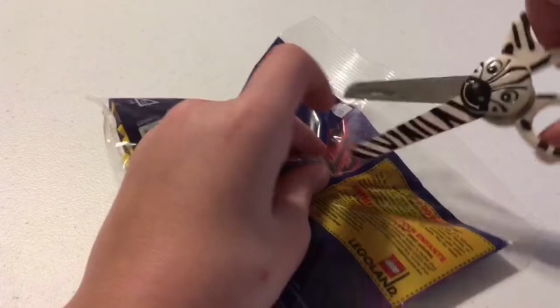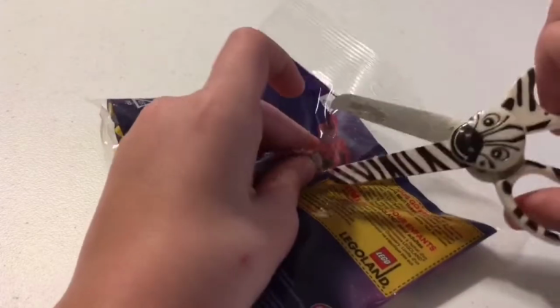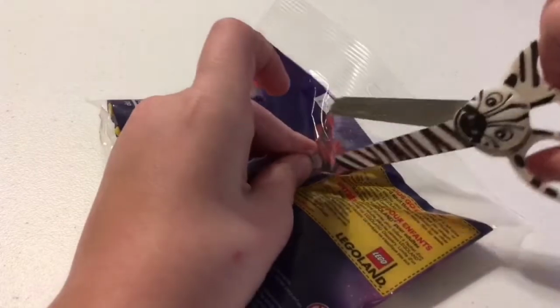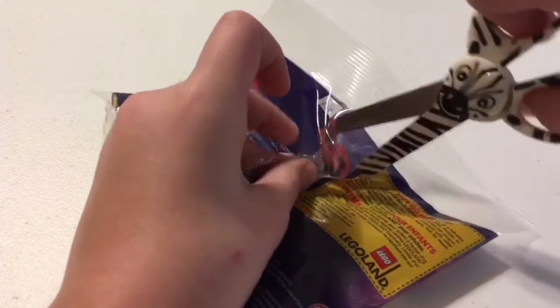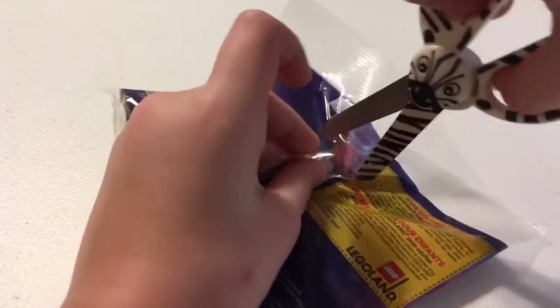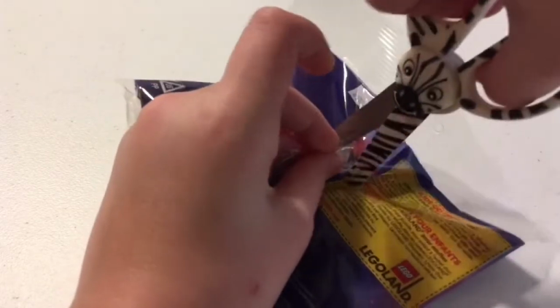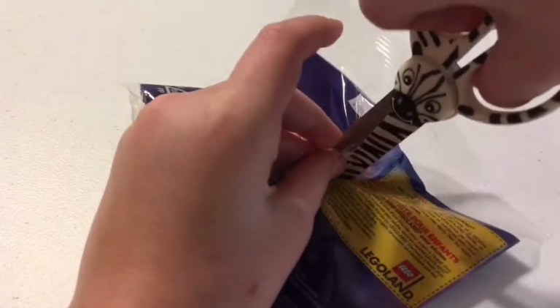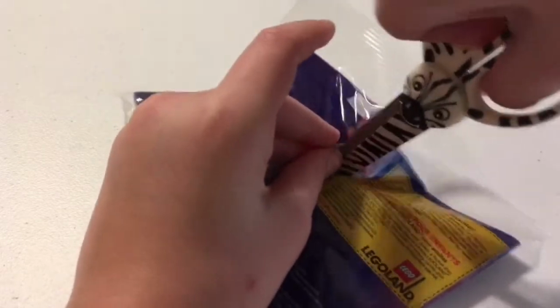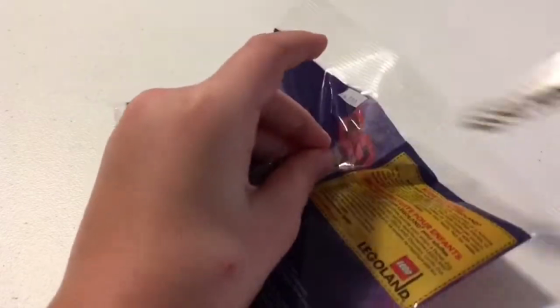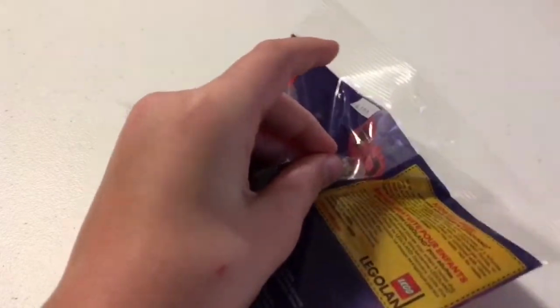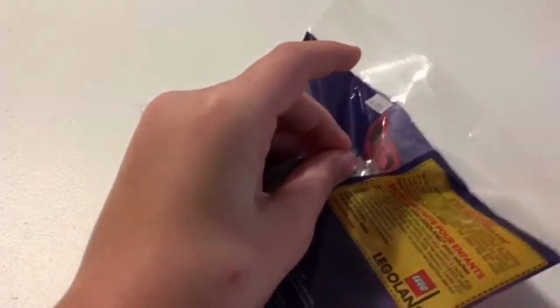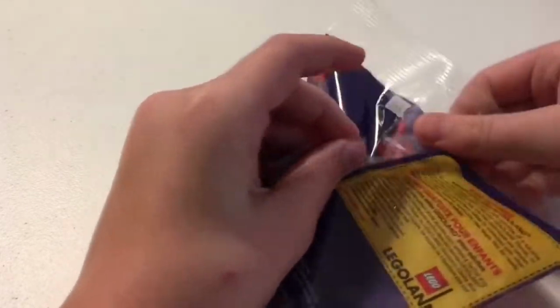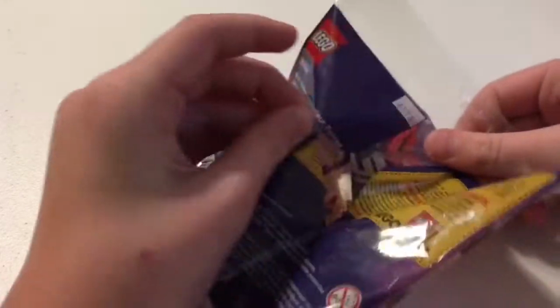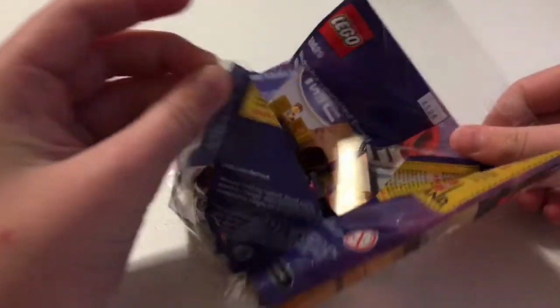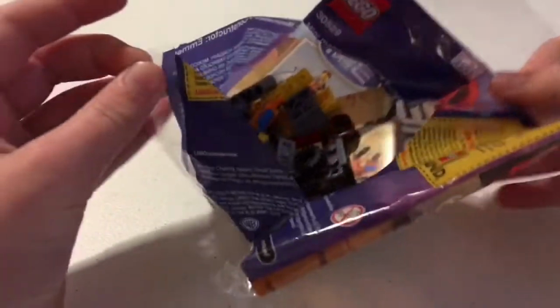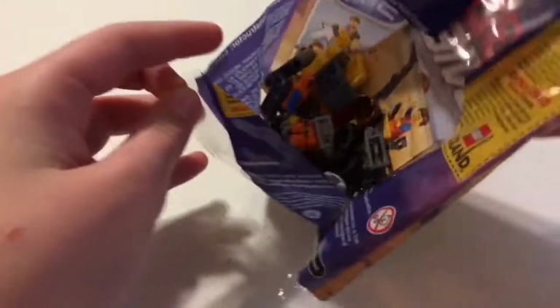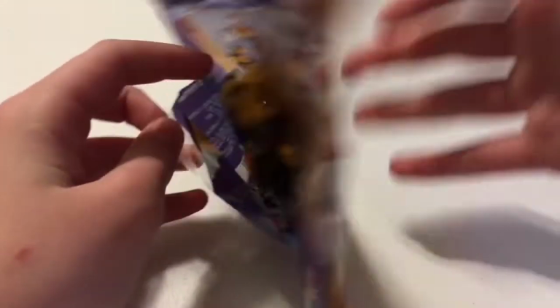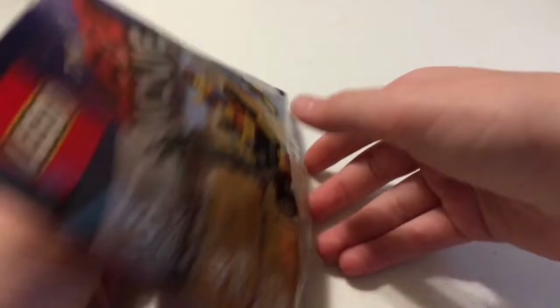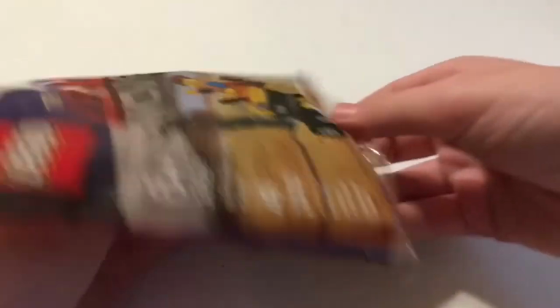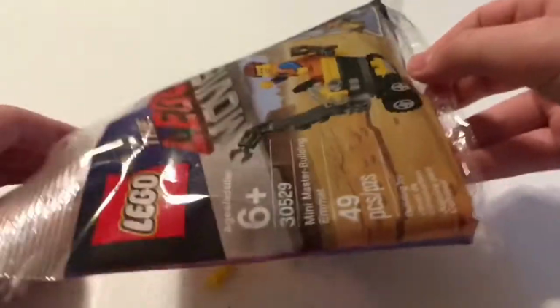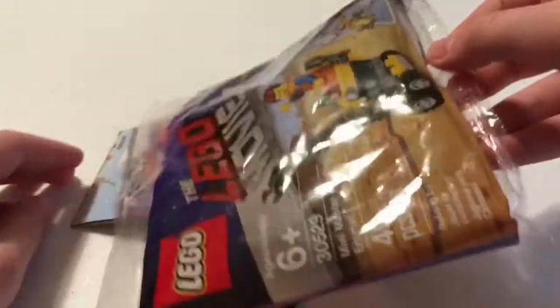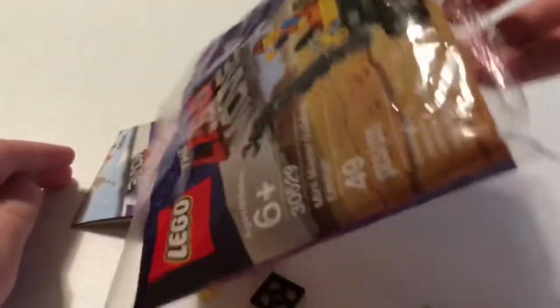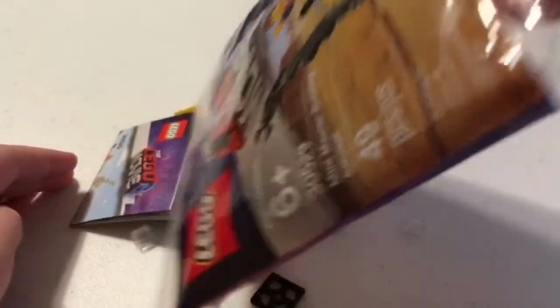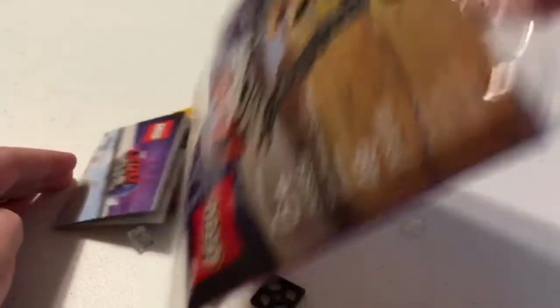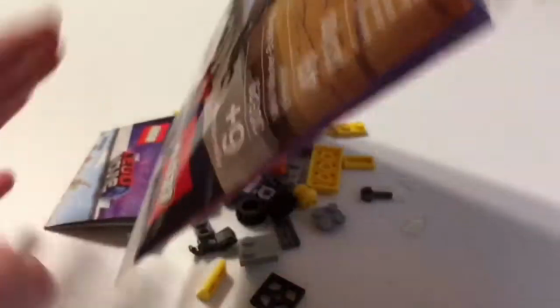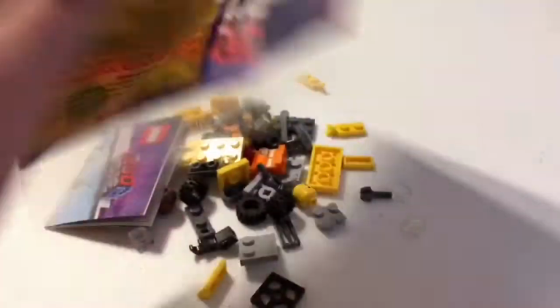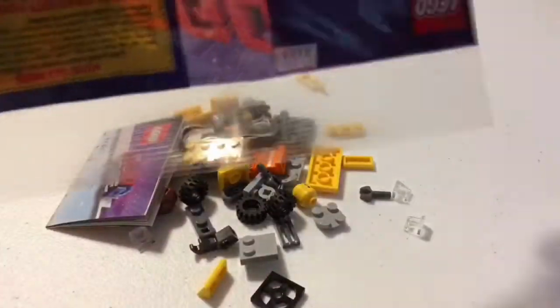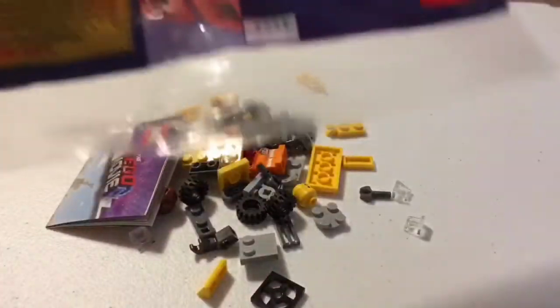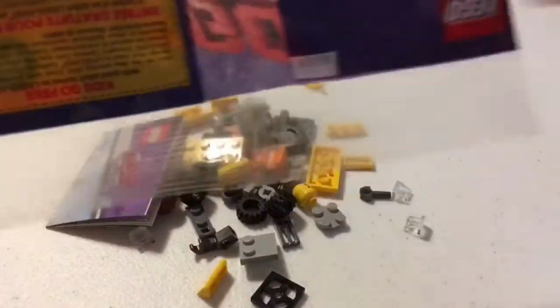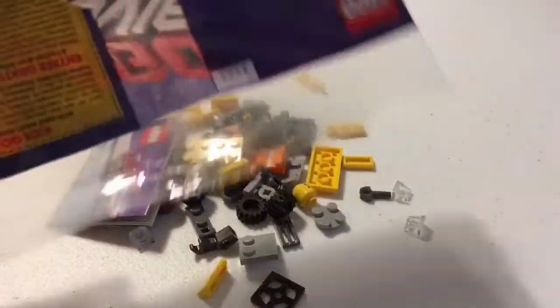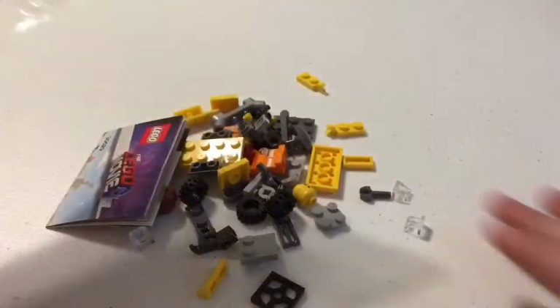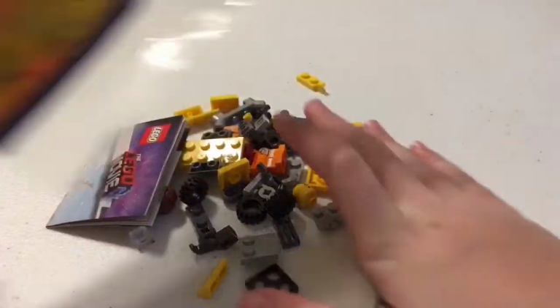Without further ado, let's open this up. I've got the fierce zebra scissors with me. Here we go! Looks like that's everything.